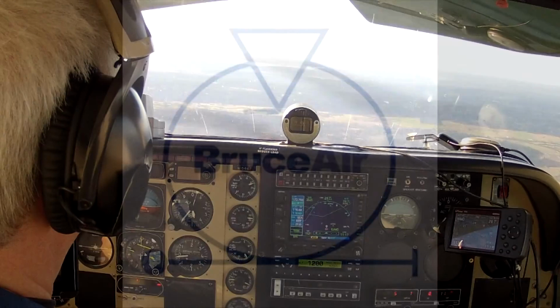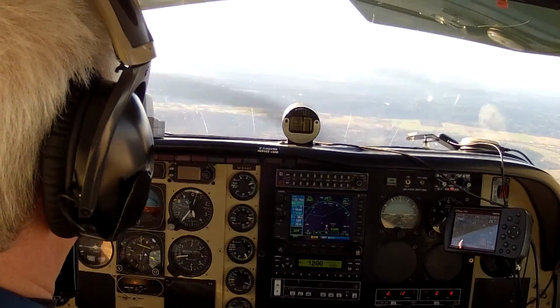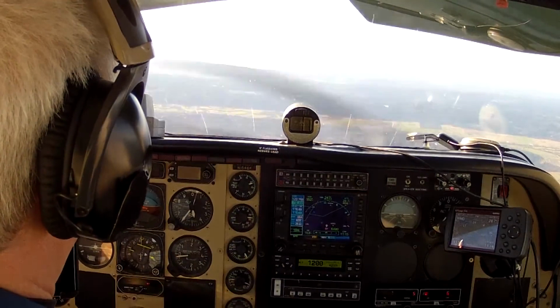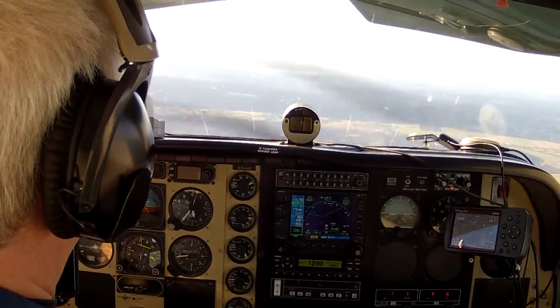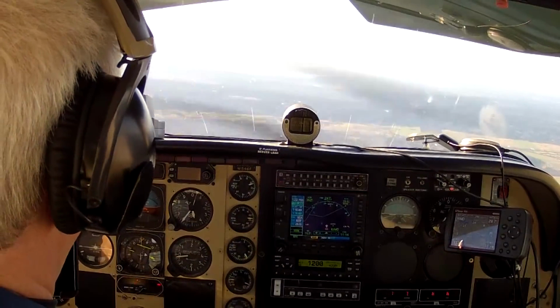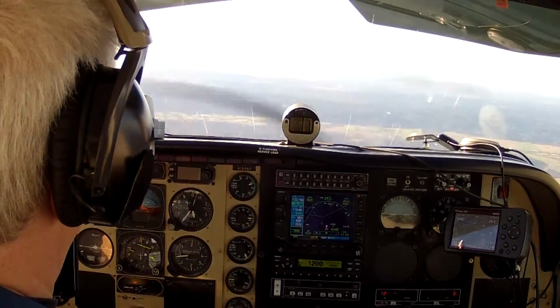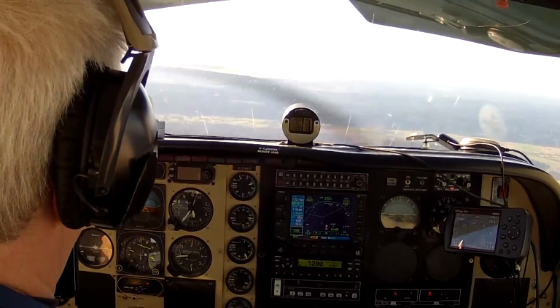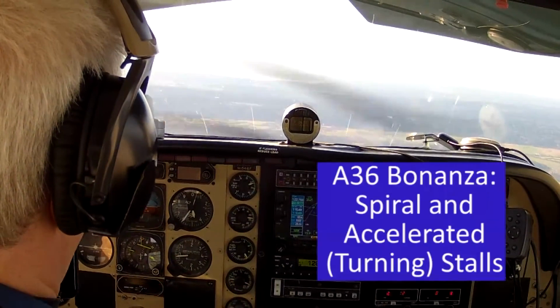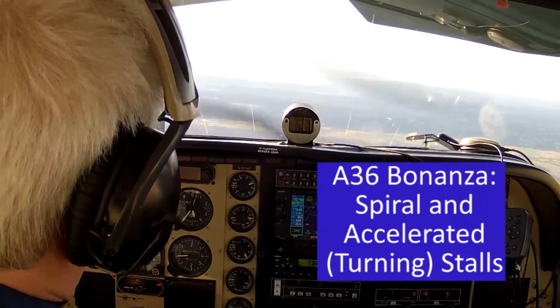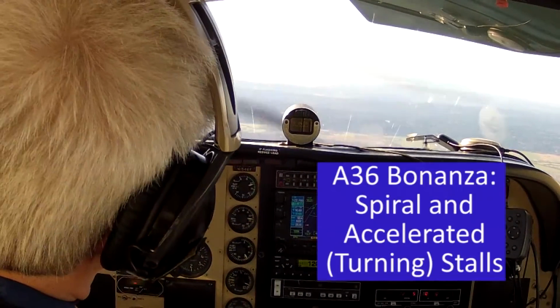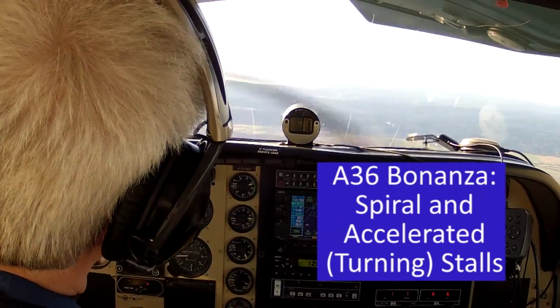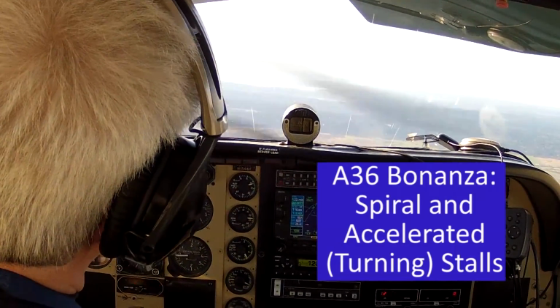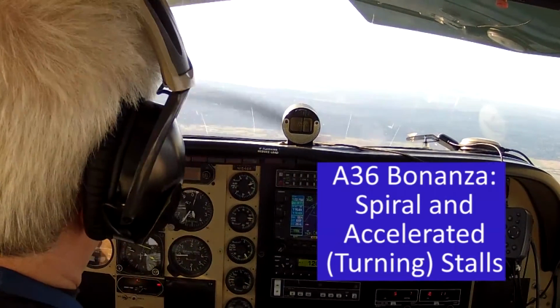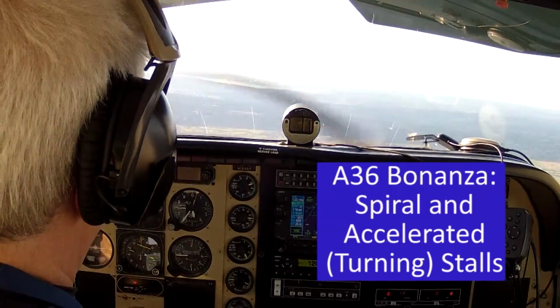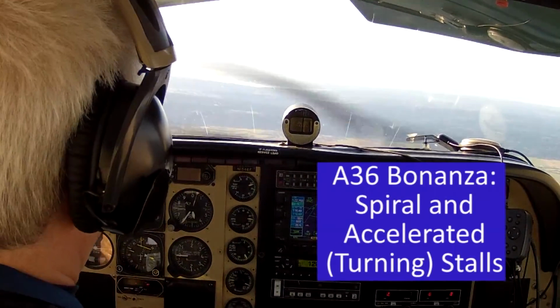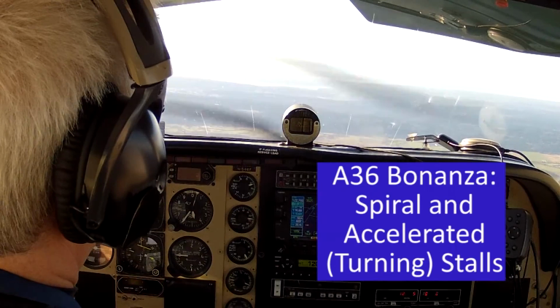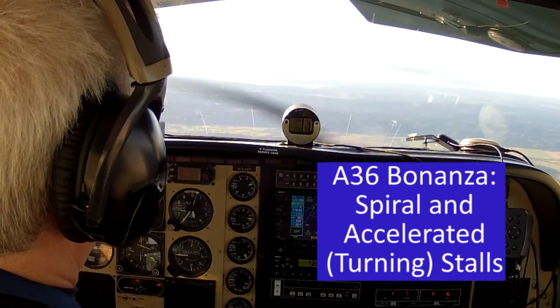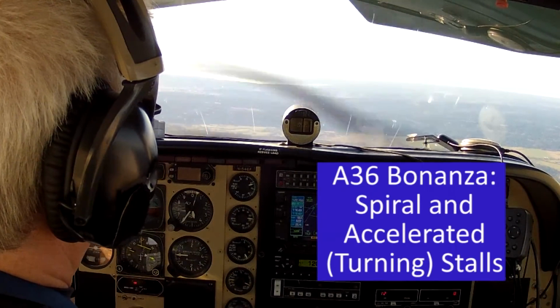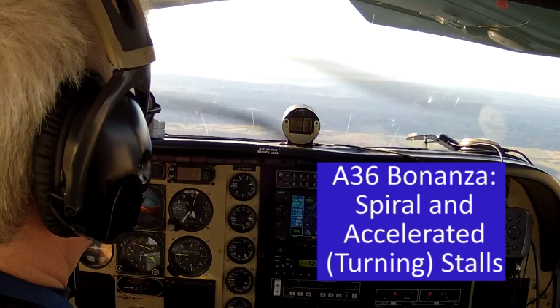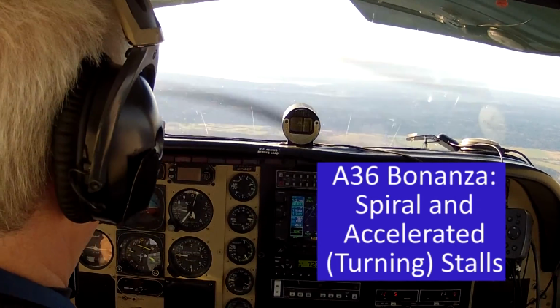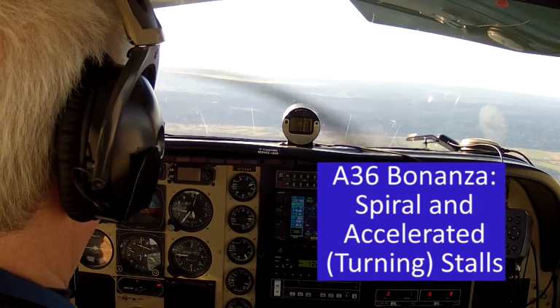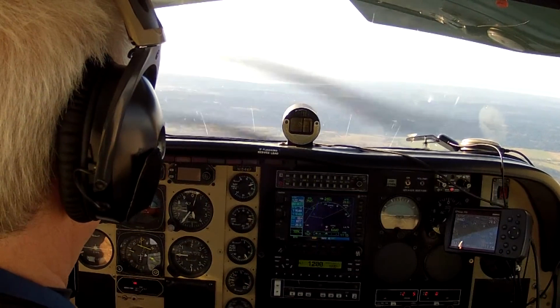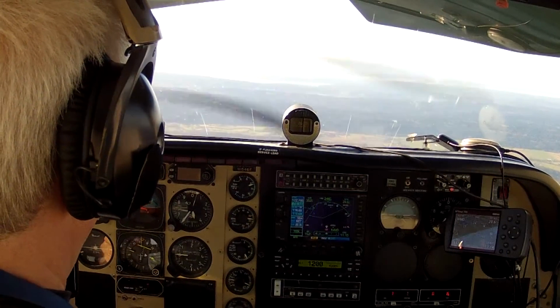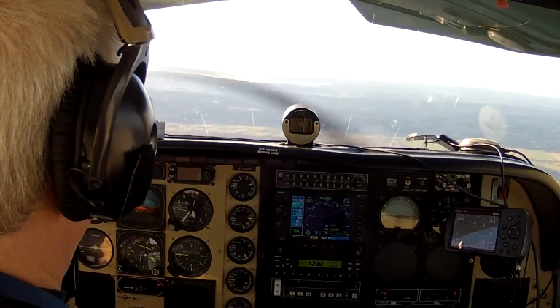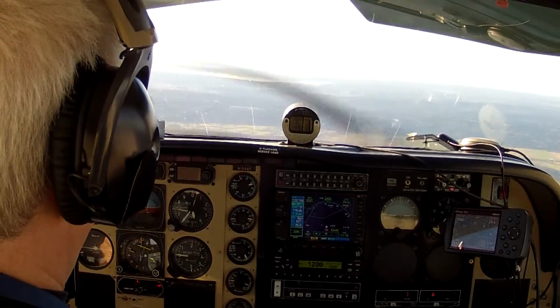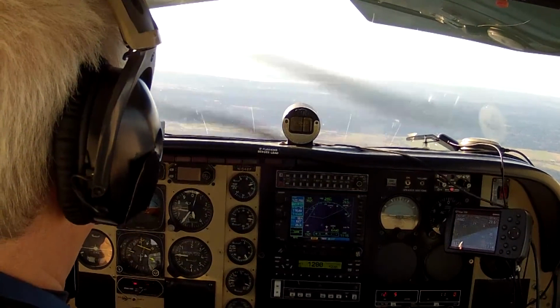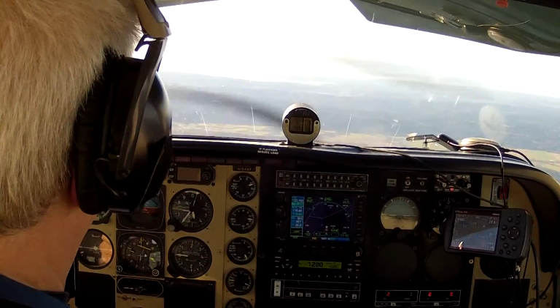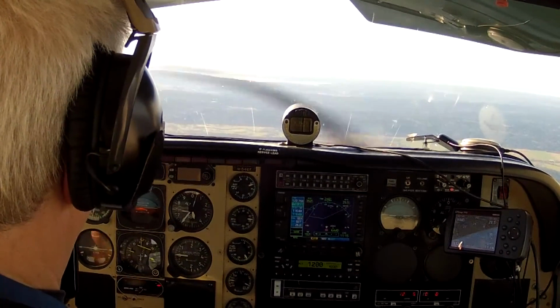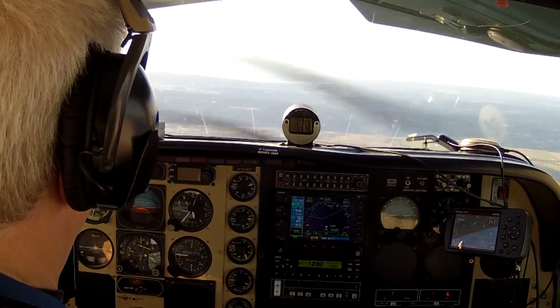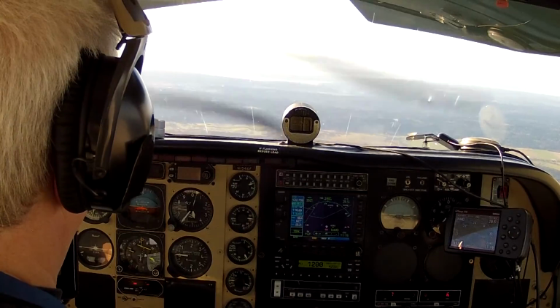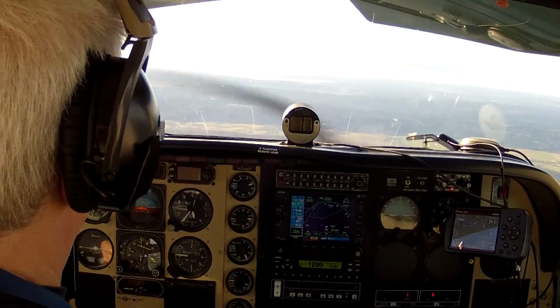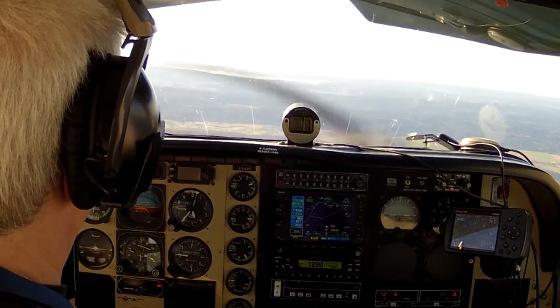We're at 4,600 feet, indicating about 150 knots at about 22 inches of manifold pressure and 2,300 RPM. The airplane is stable.